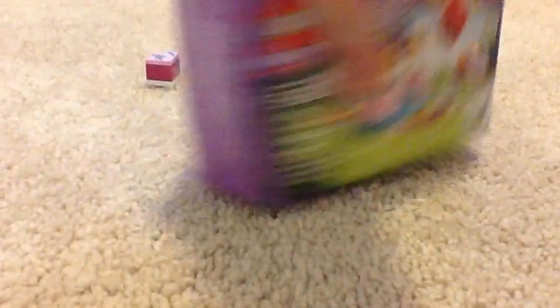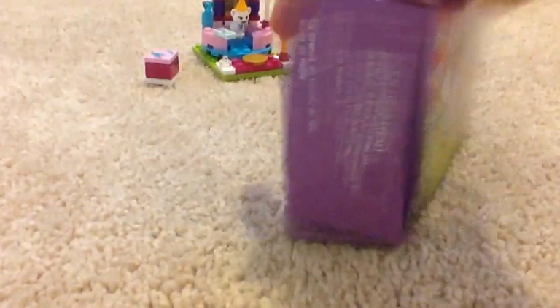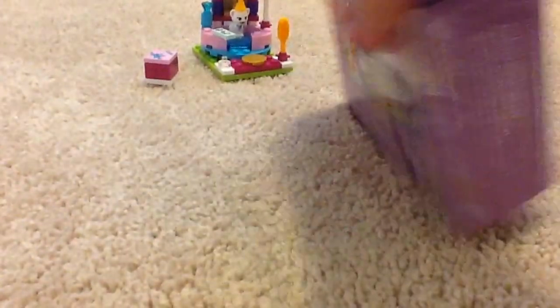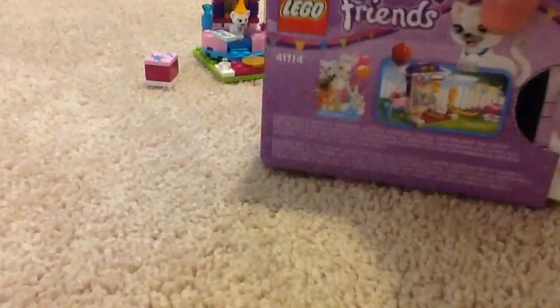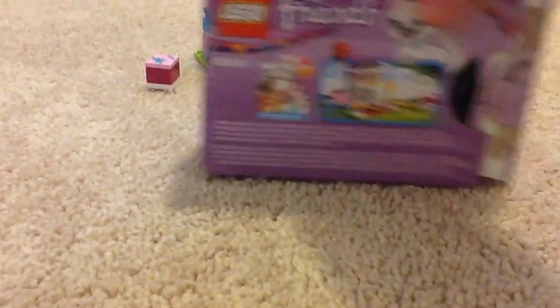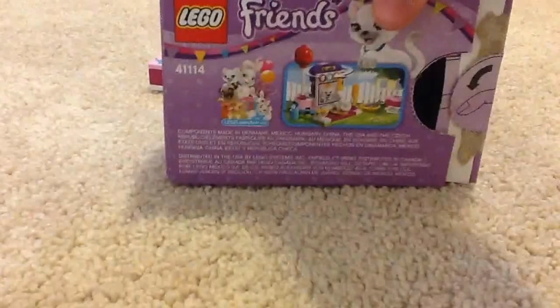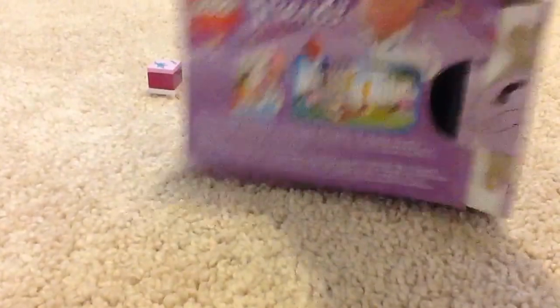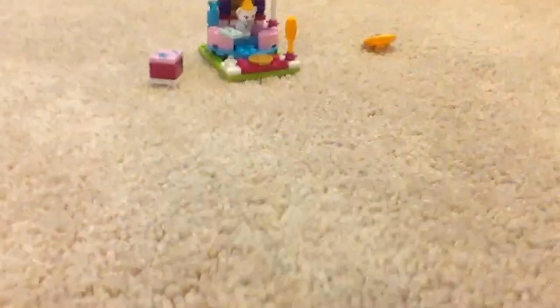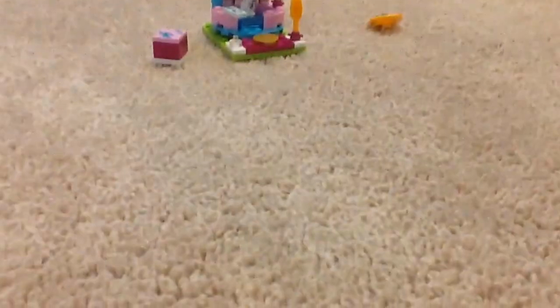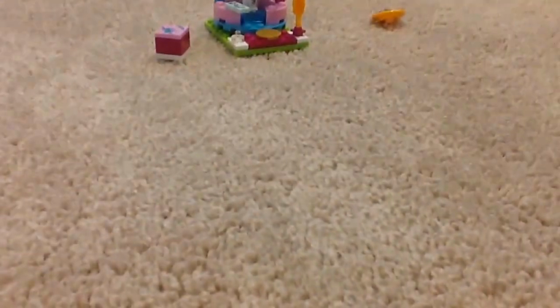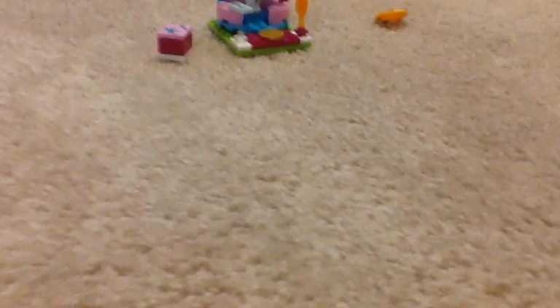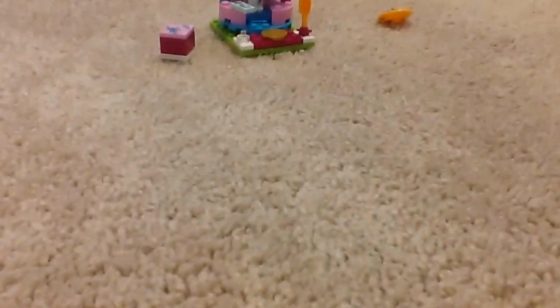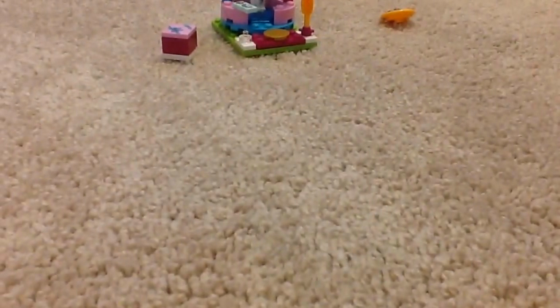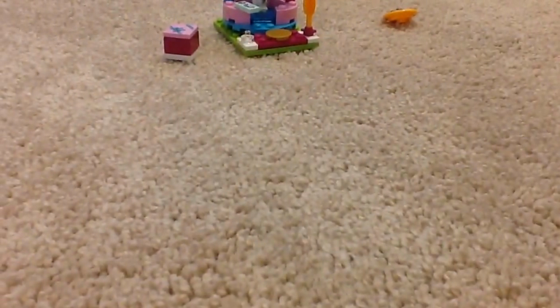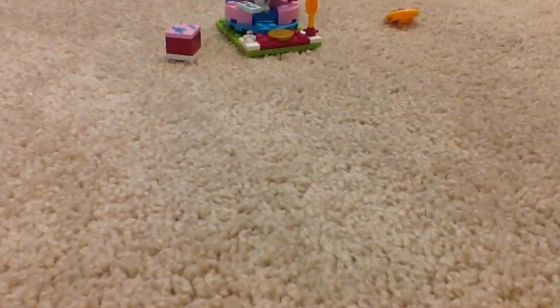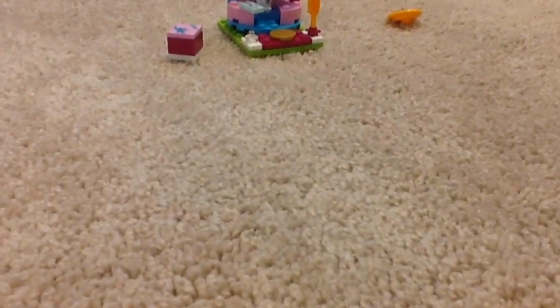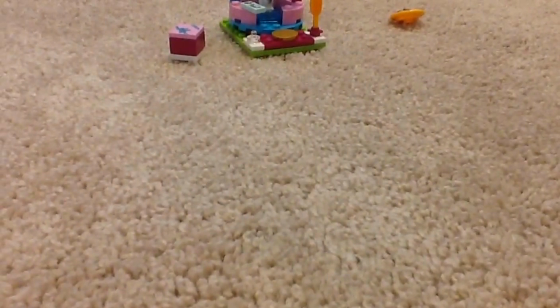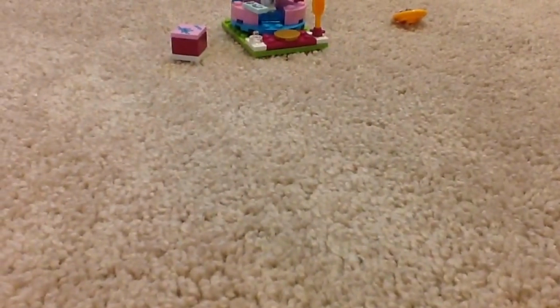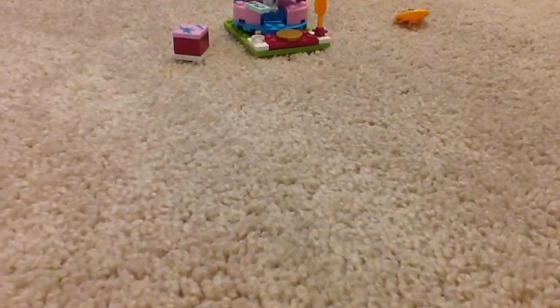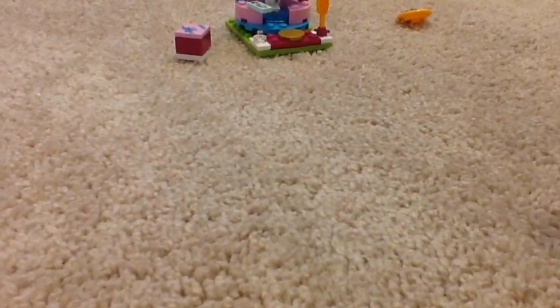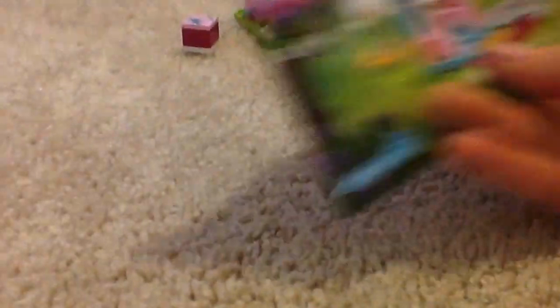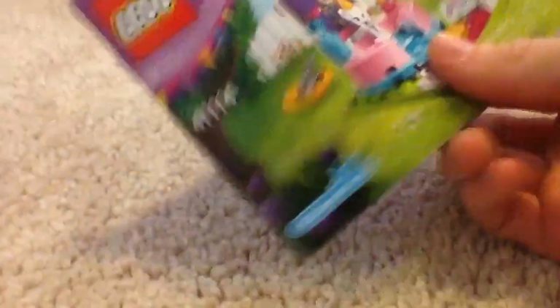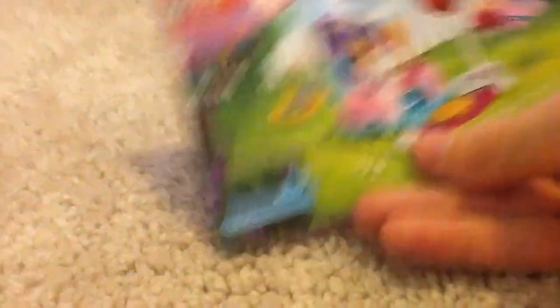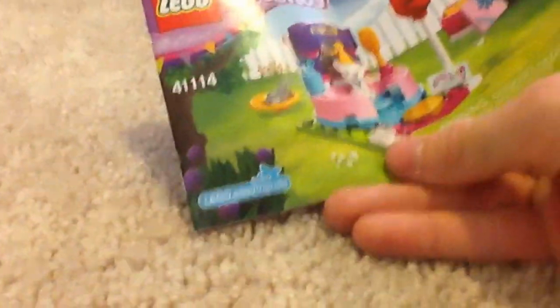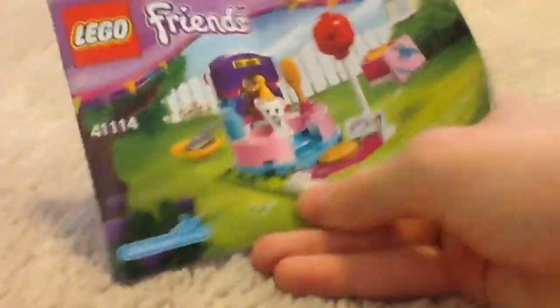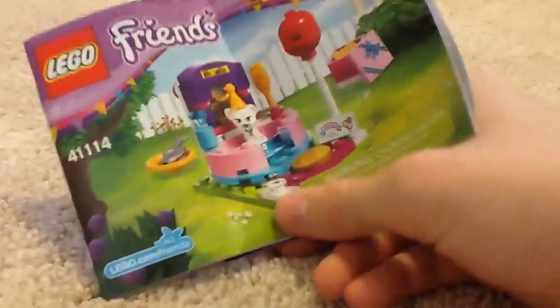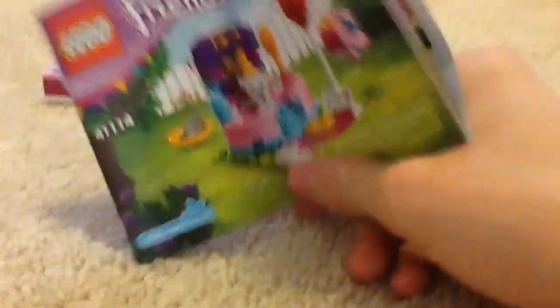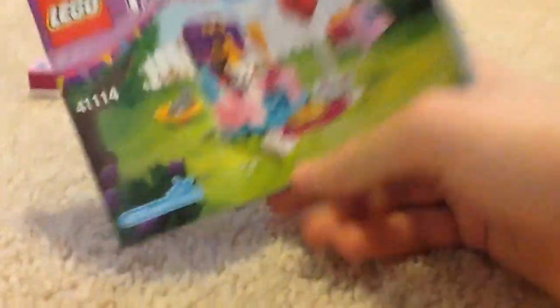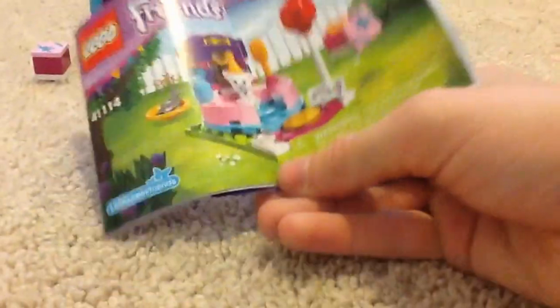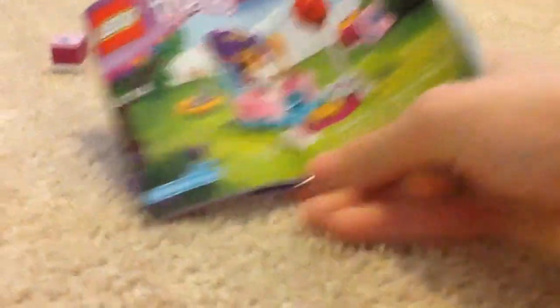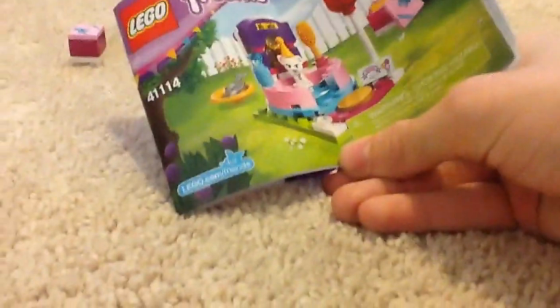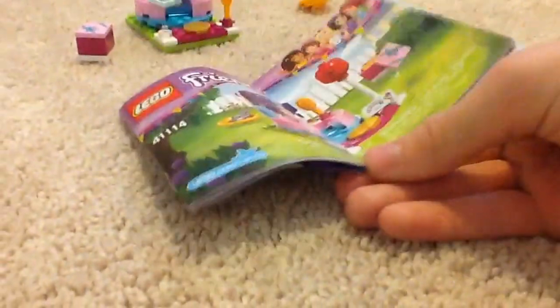I'm going to show you the box — right here is the set. I have the camera a little bit shaky since I'm recording this on an iPad. And here is the instruction manual.